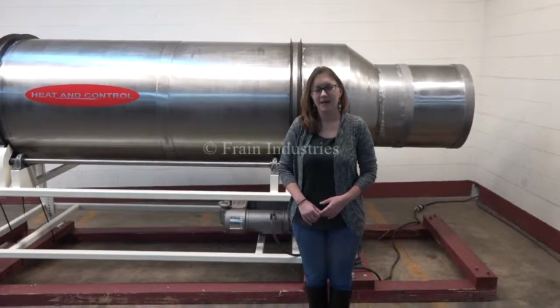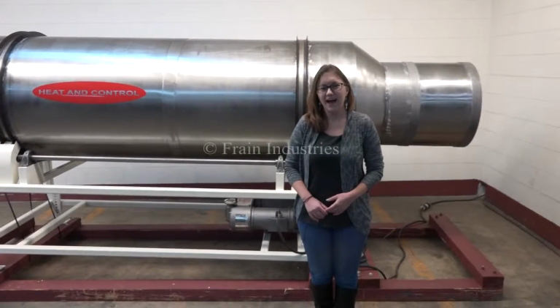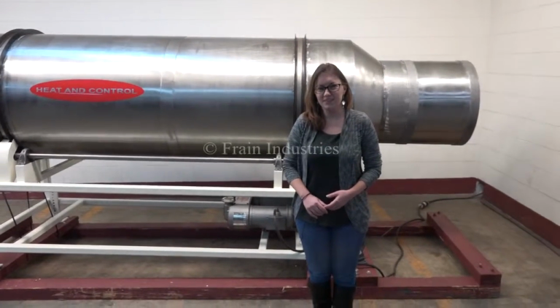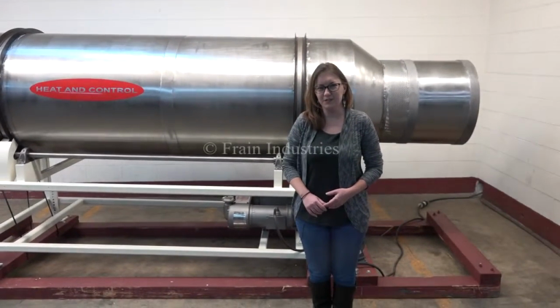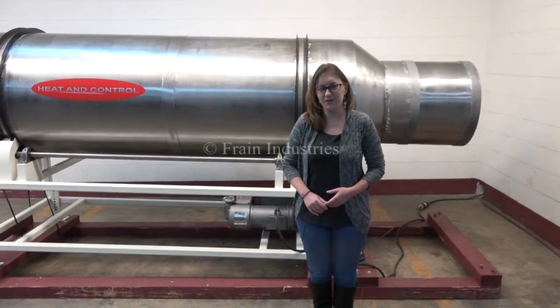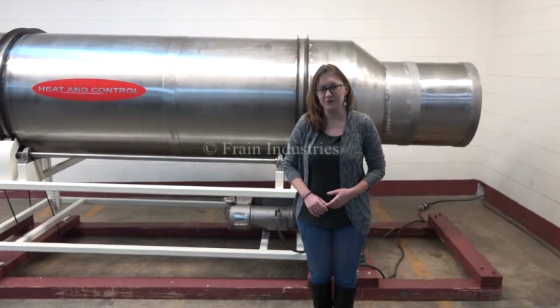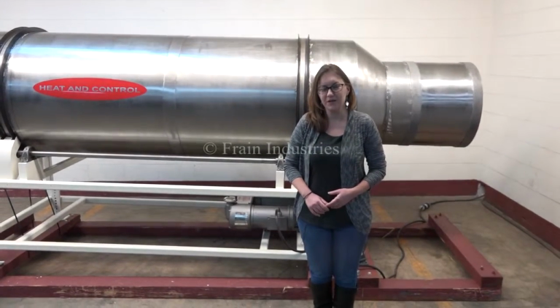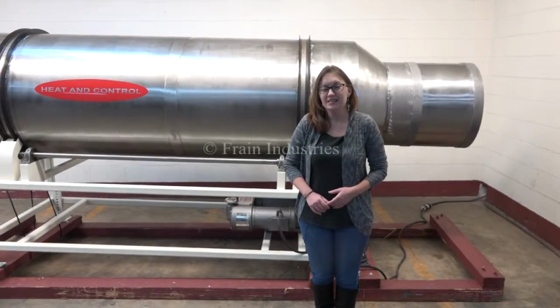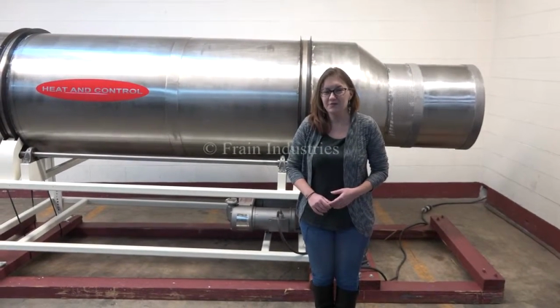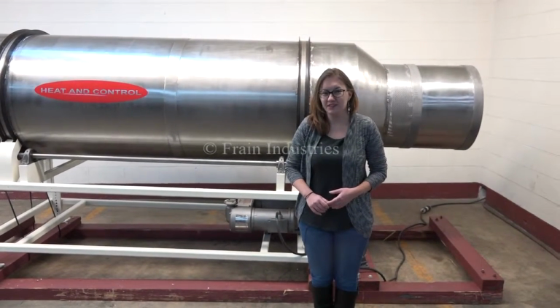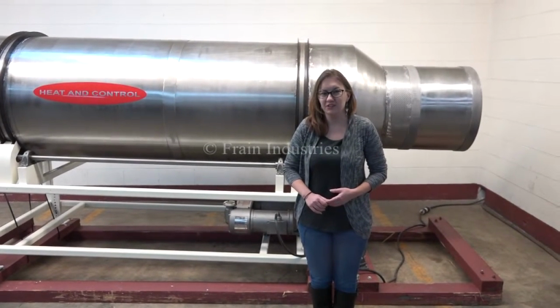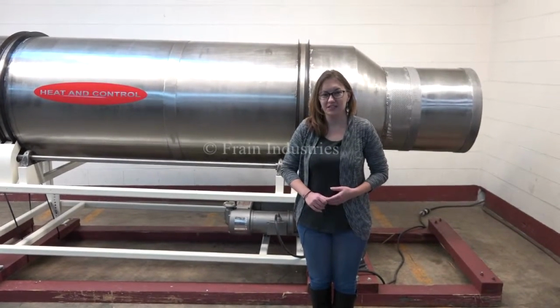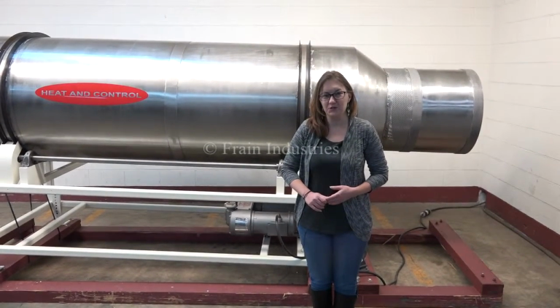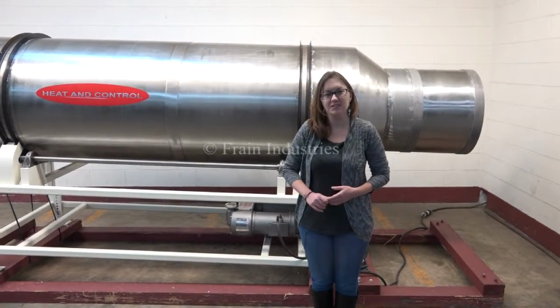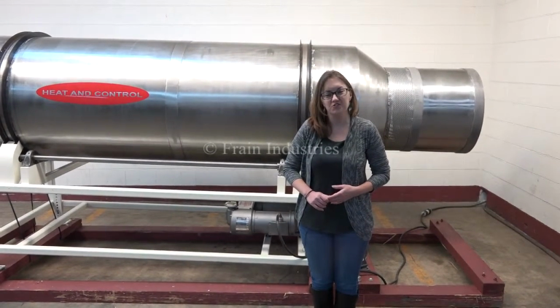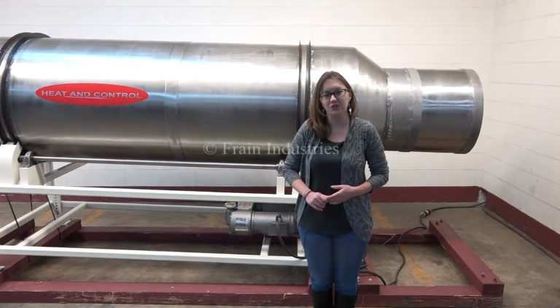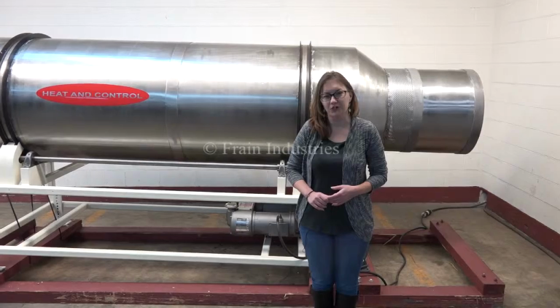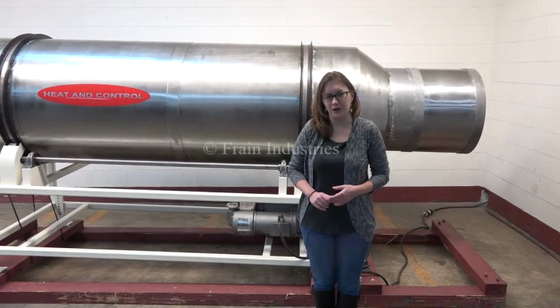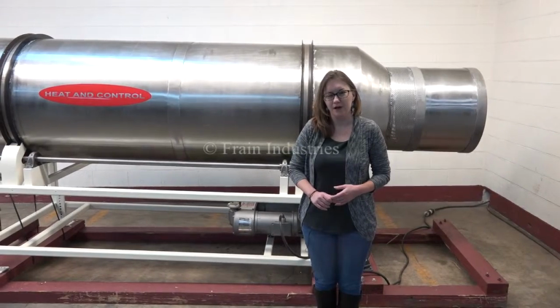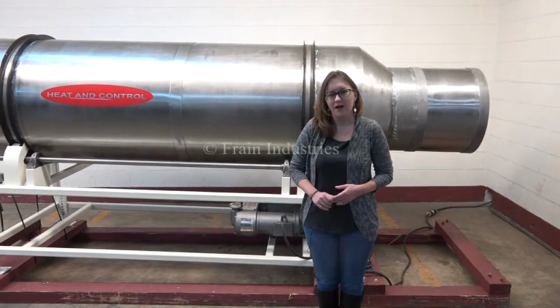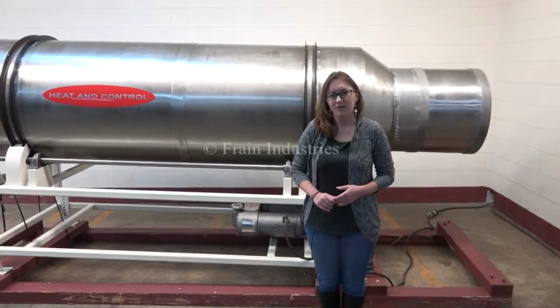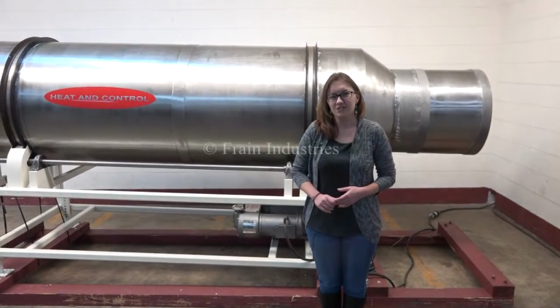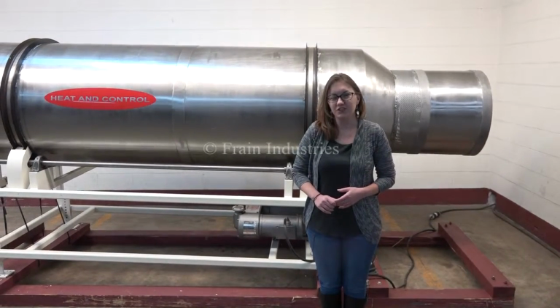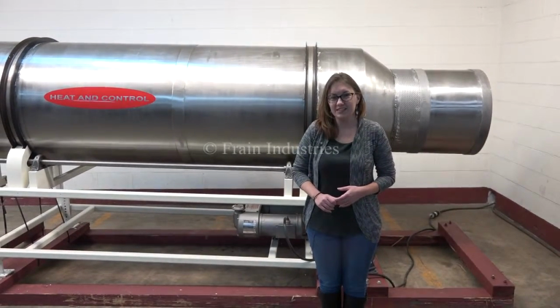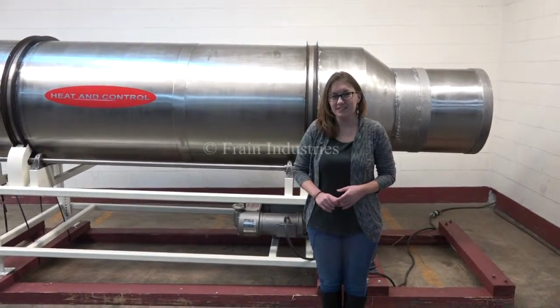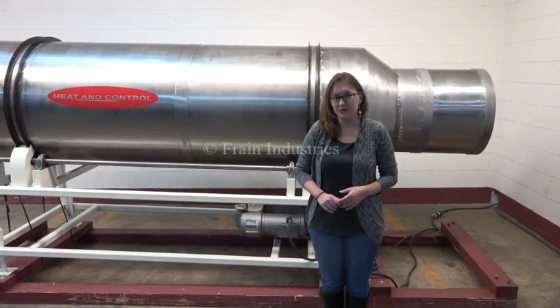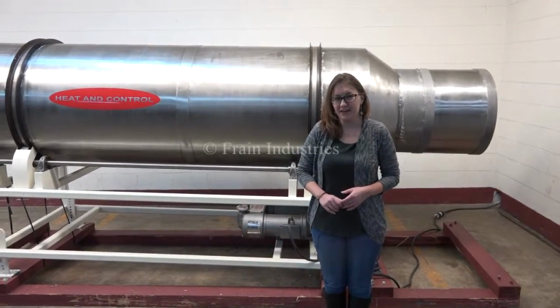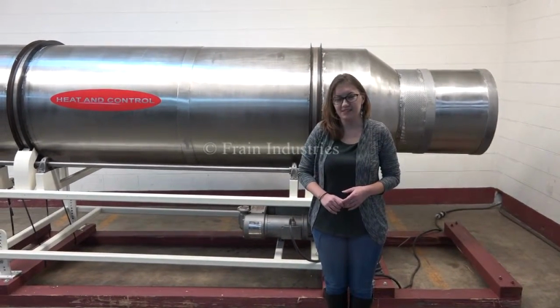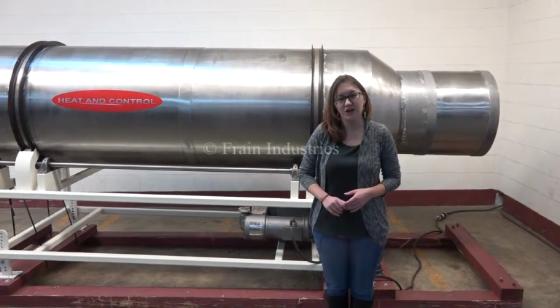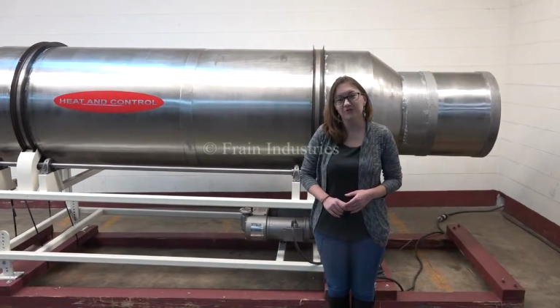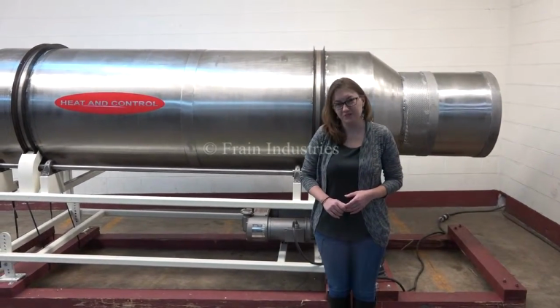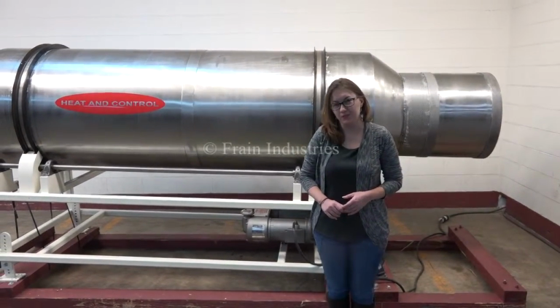Hi, I'm Sandy with The Frame Group. Today we're cycling your continuous cylindrical coating drum. The voltage is currently set to three phase 240 volts.